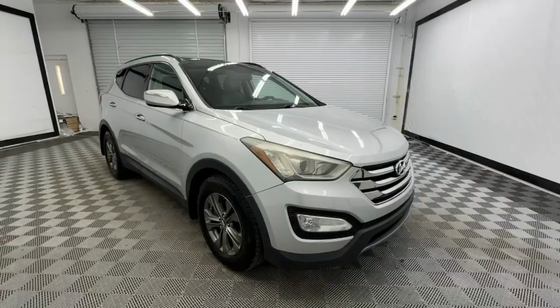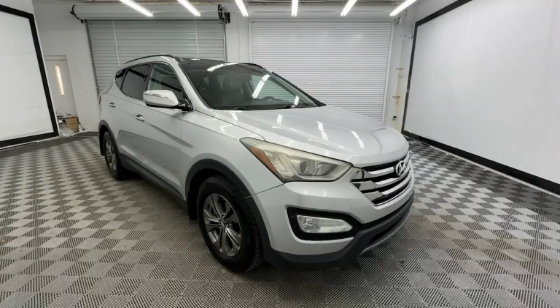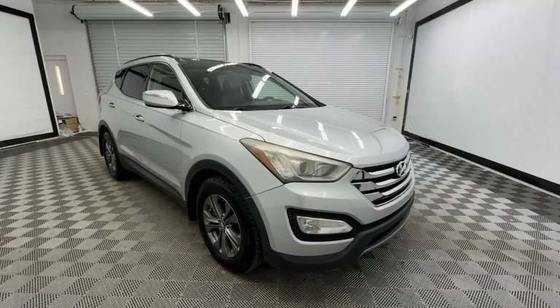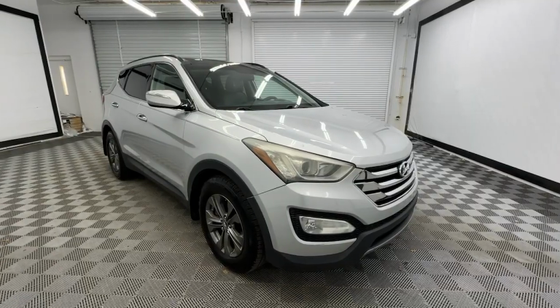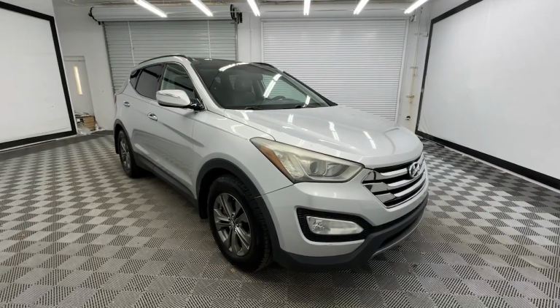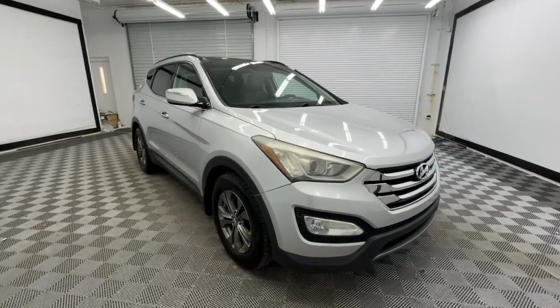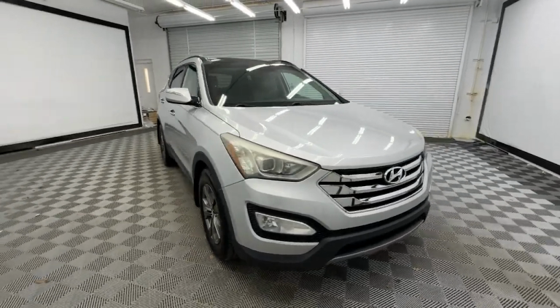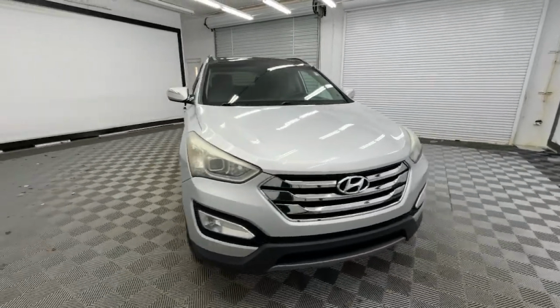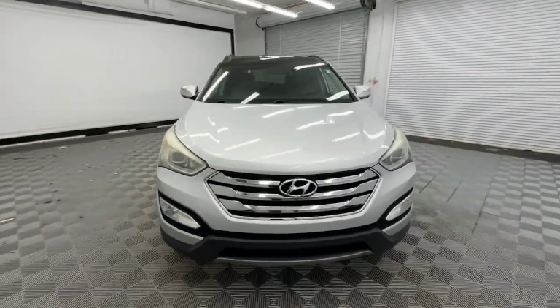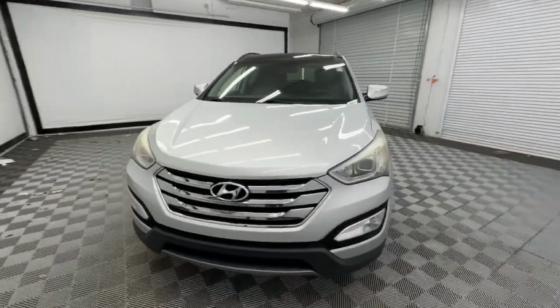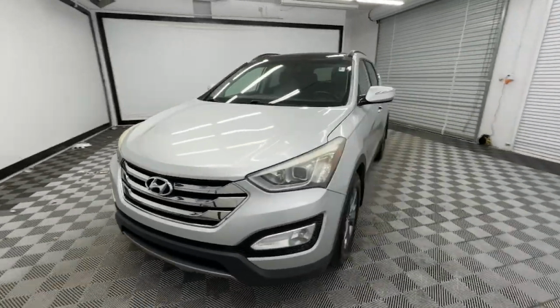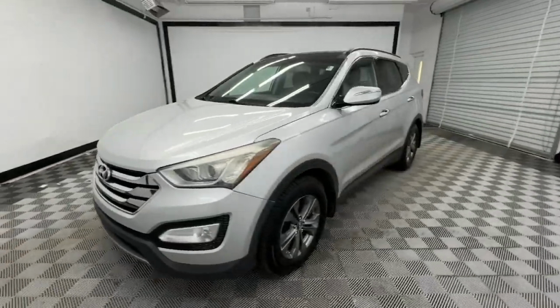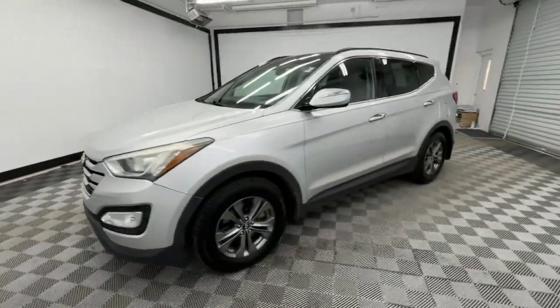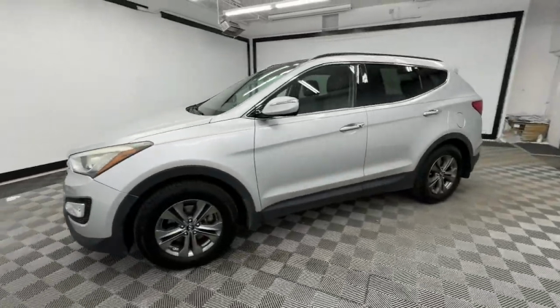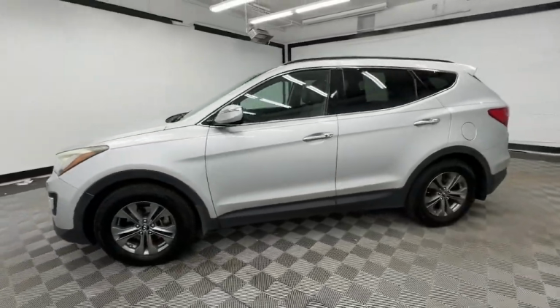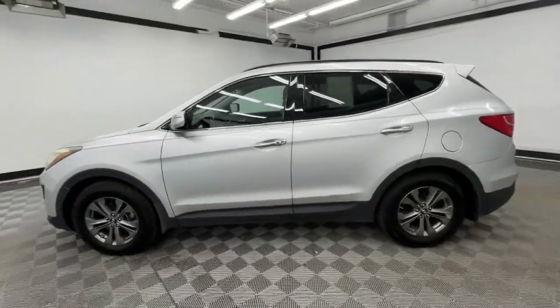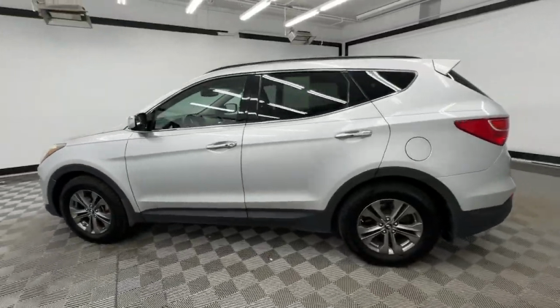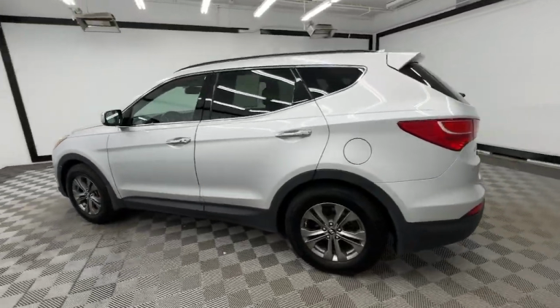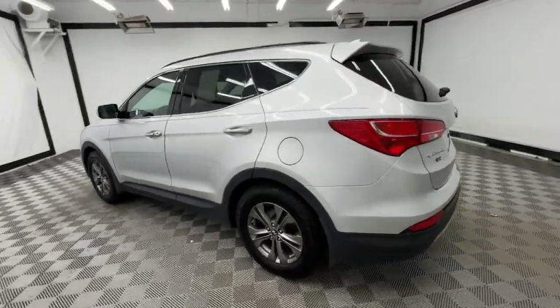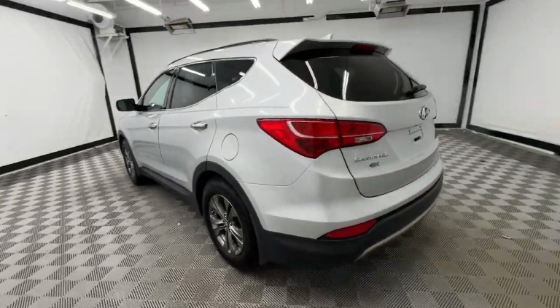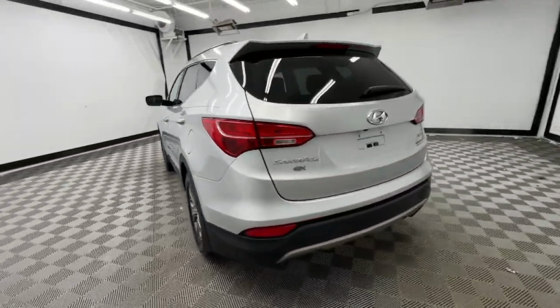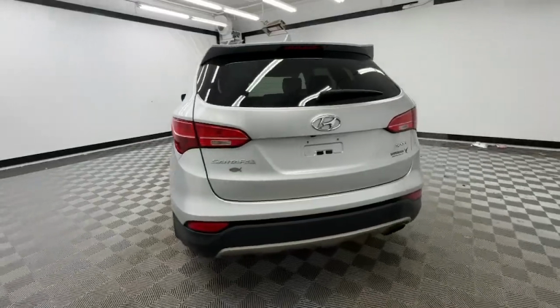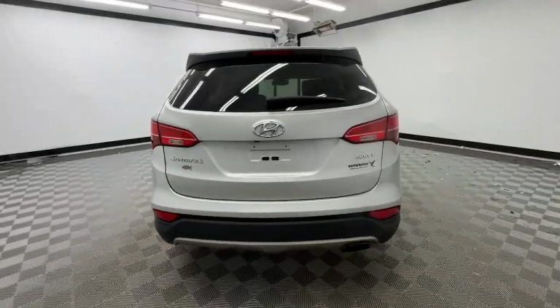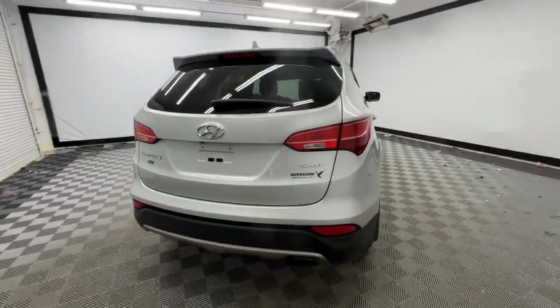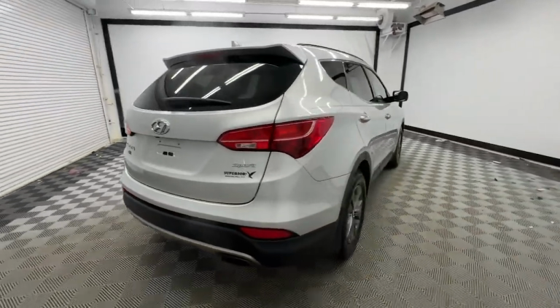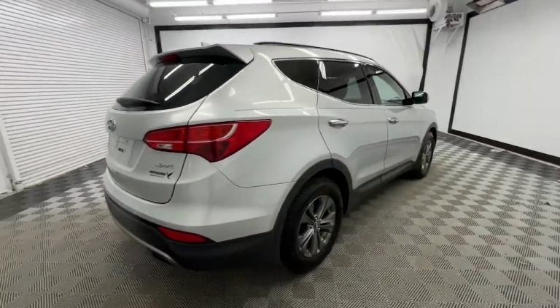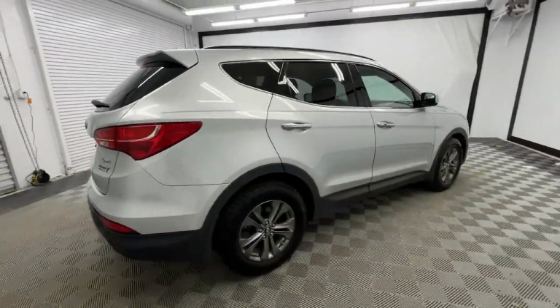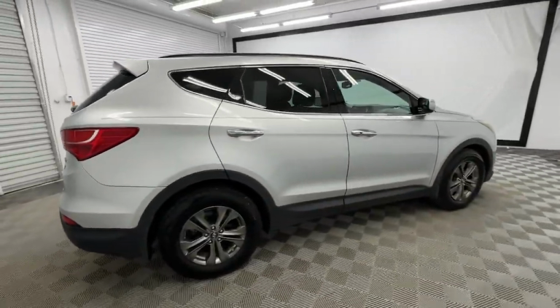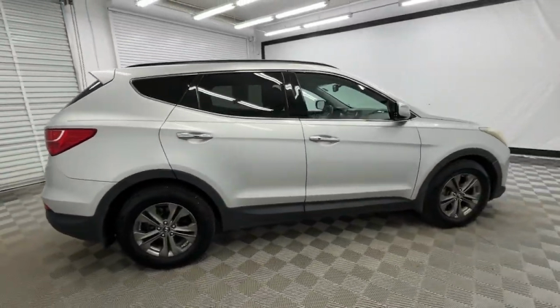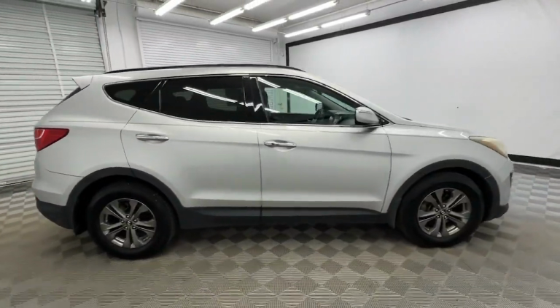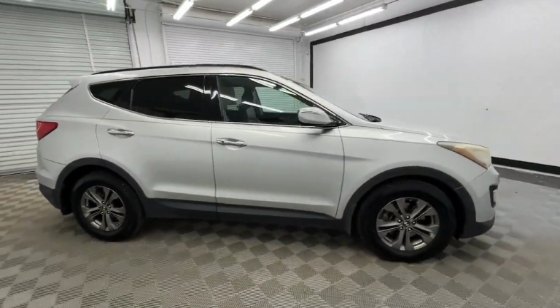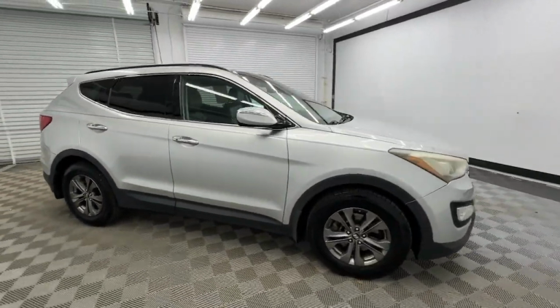Can you see yourself in the 2014 Hyundai Santa Fe? This vehicle is an outstanding buy with fewer than 150,000 miles on the odometer. All you need to do is relax and enjoy the ride in this stylish and capable Santa Fe.